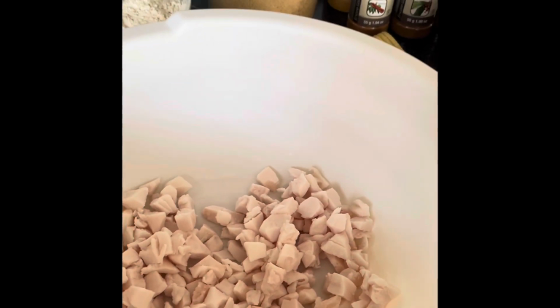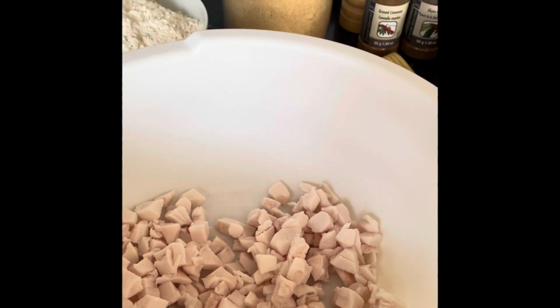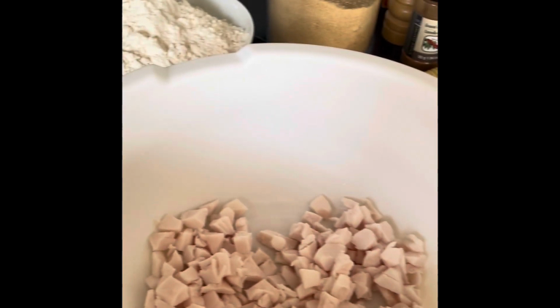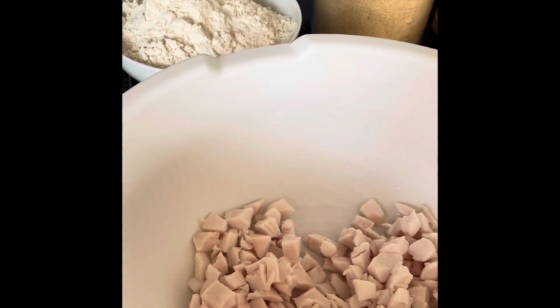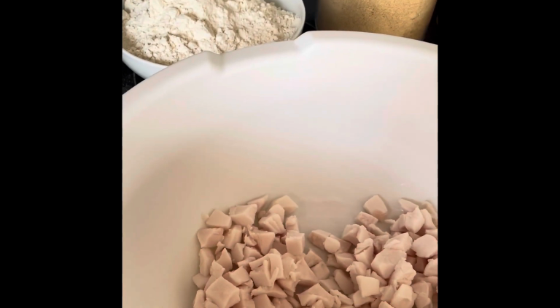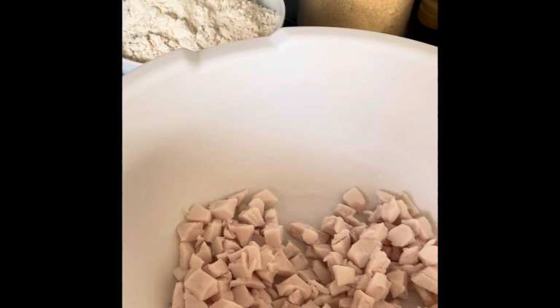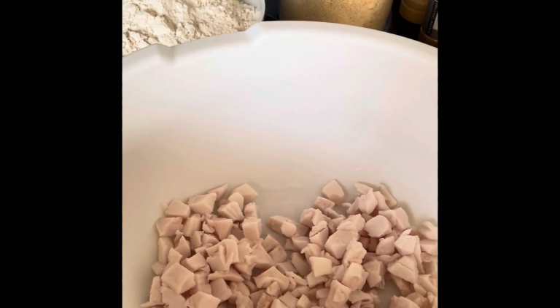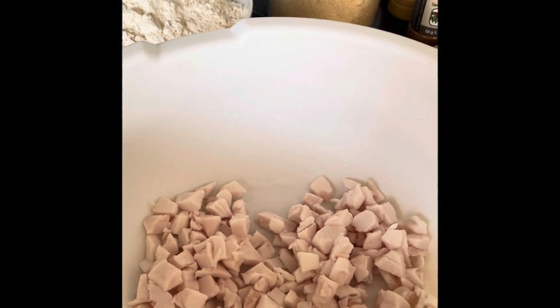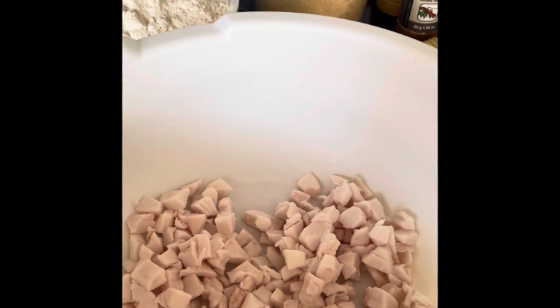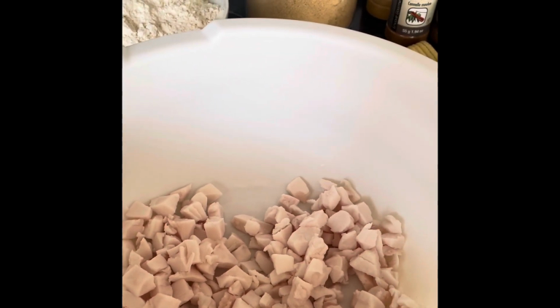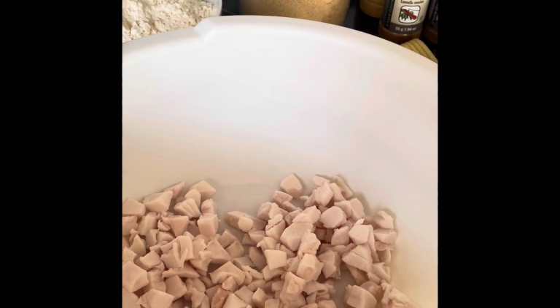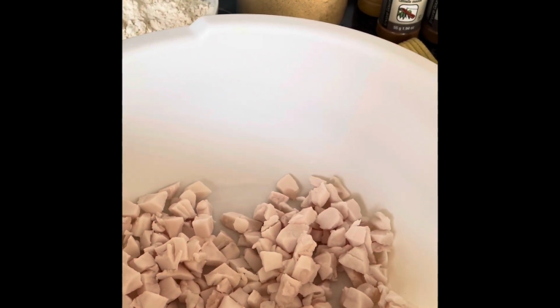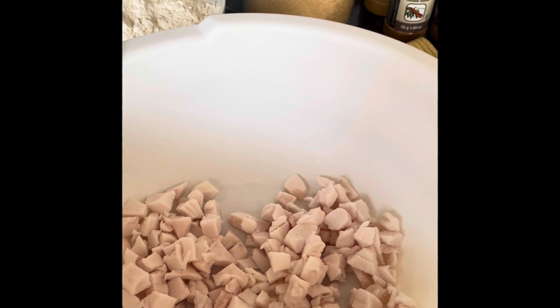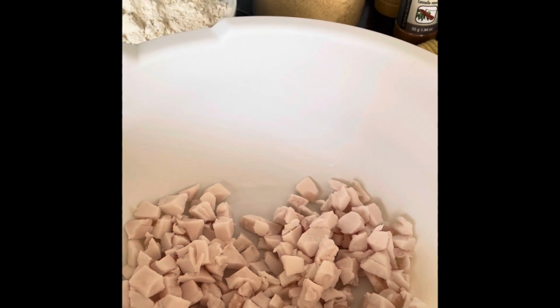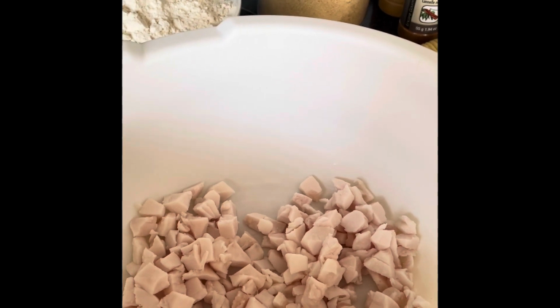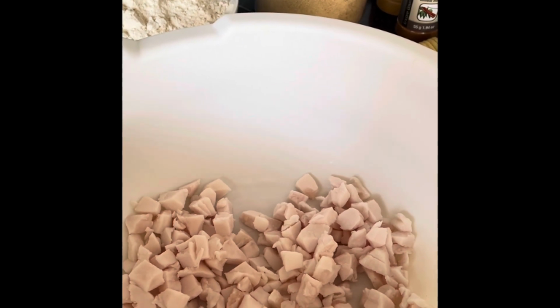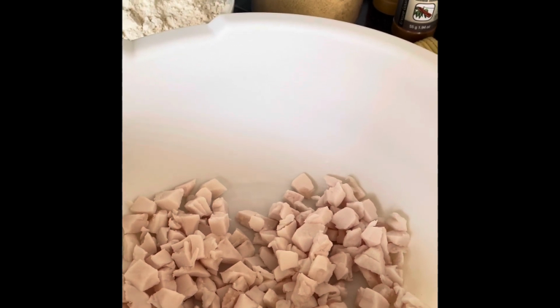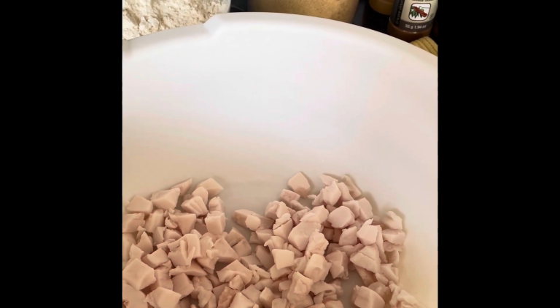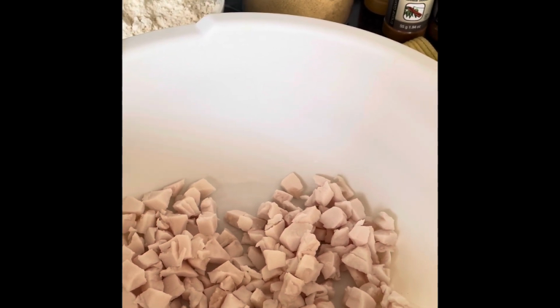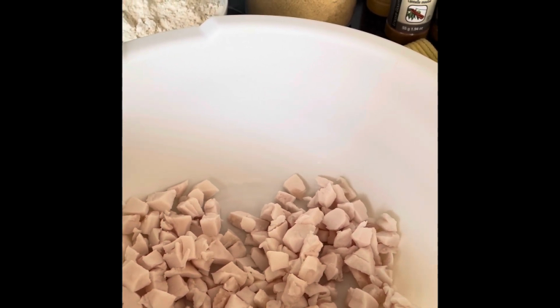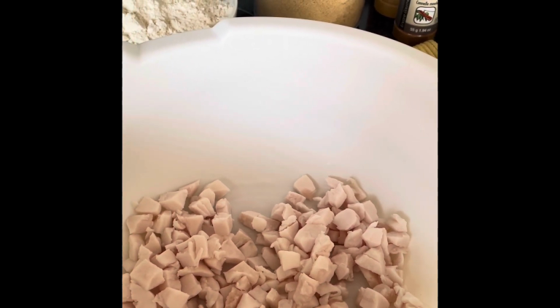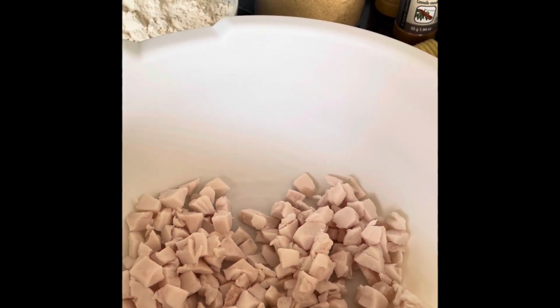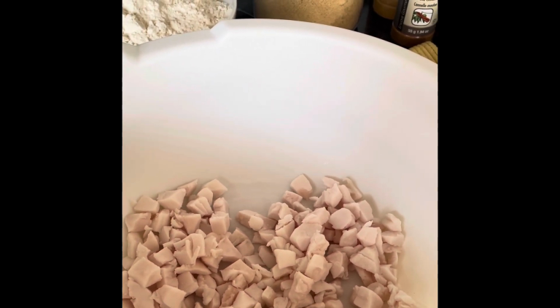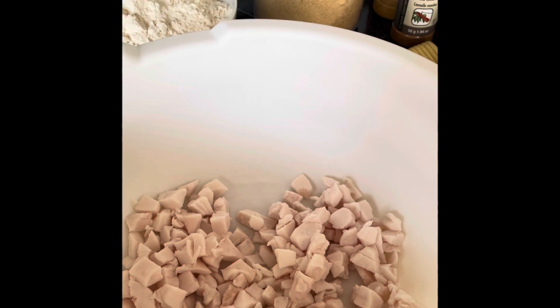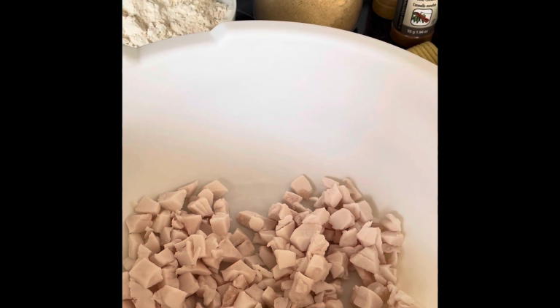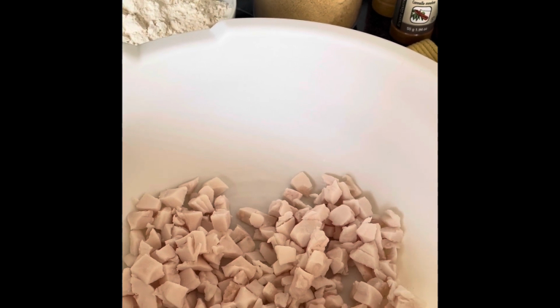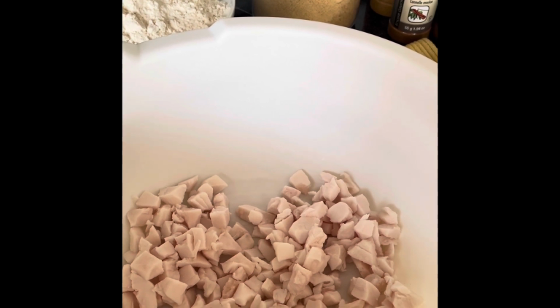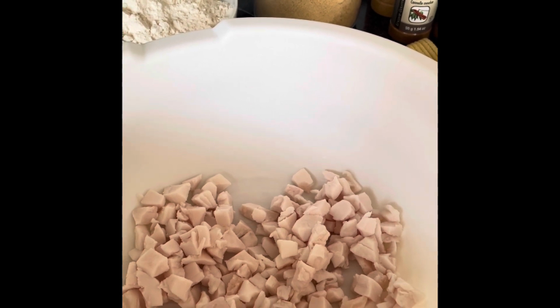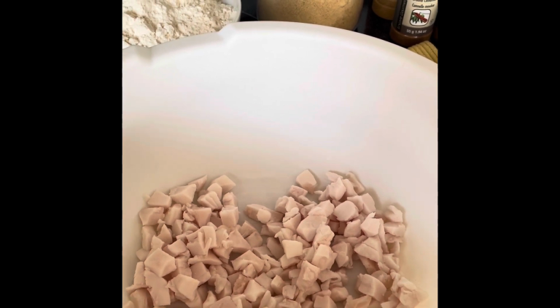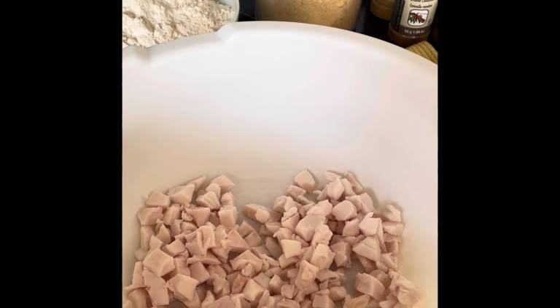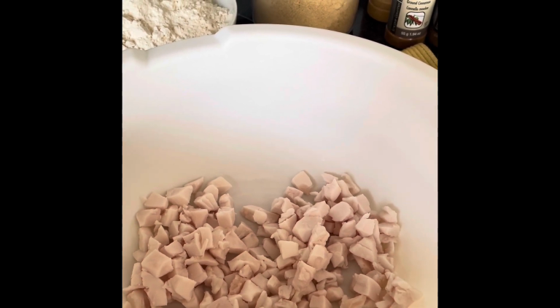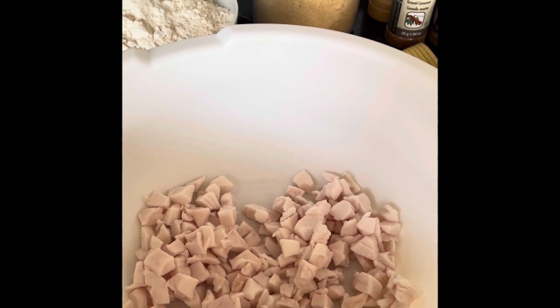We're going to make sure it's well combined so that there's no dry flour visible, and then we're going to kind of pat it out, cut out some buns, and get them on a cookie sheet. We'll come back when I get it all put together and show you what it looks like, so stay tuned.